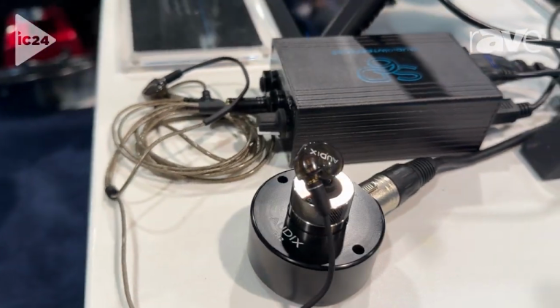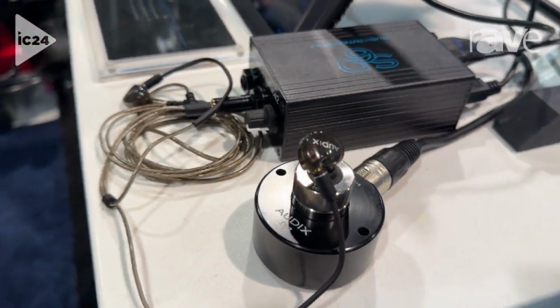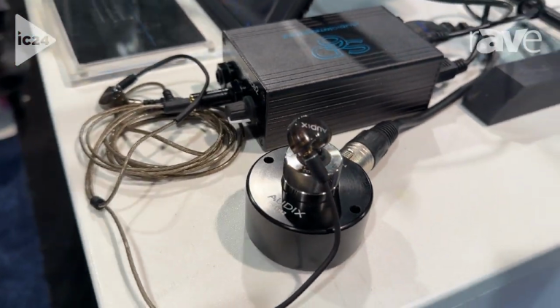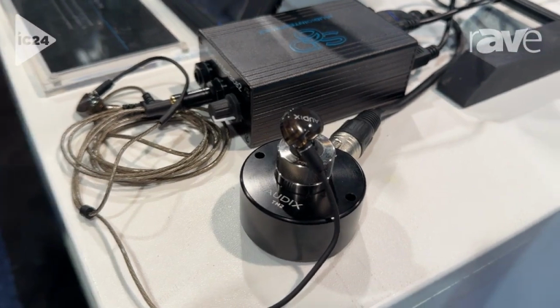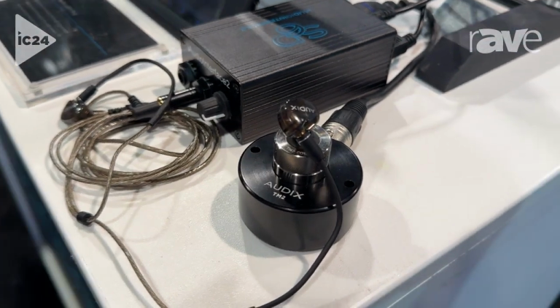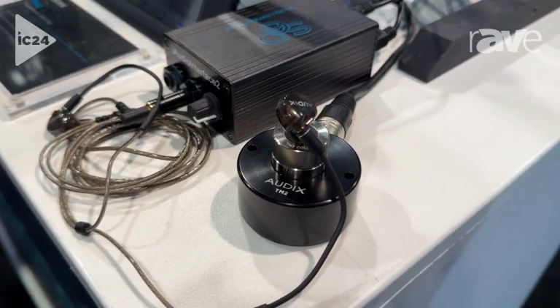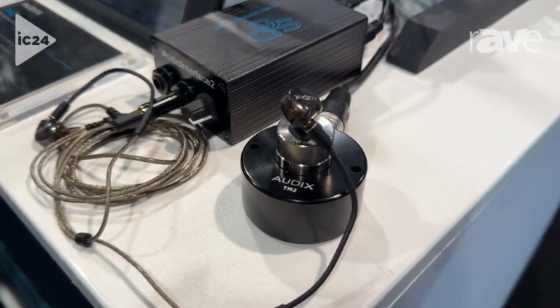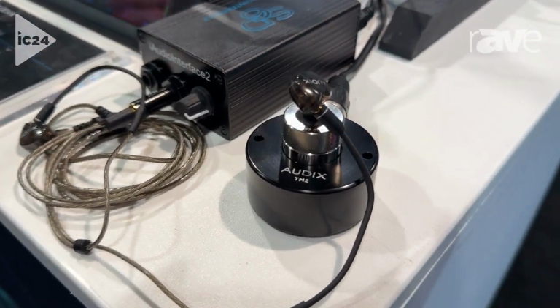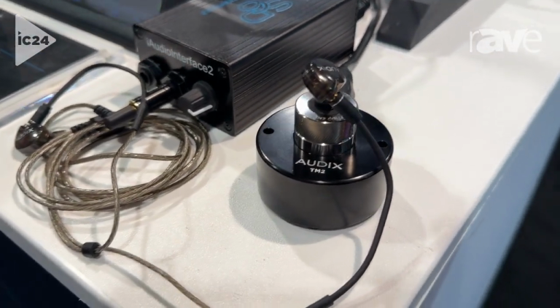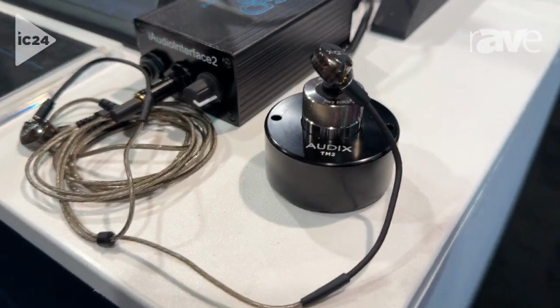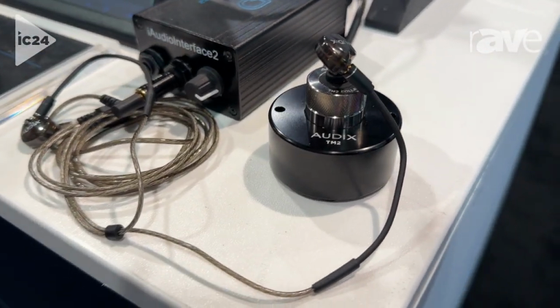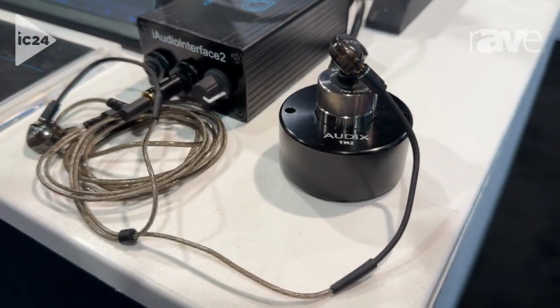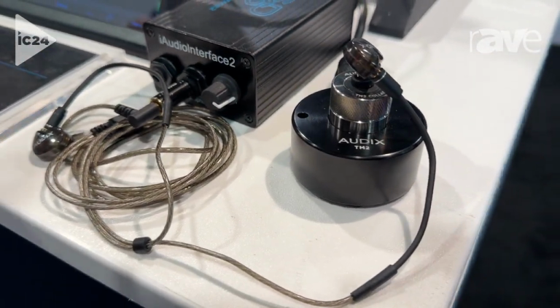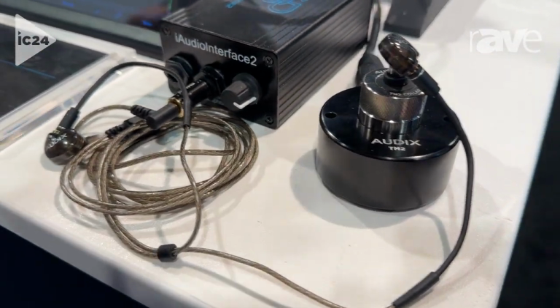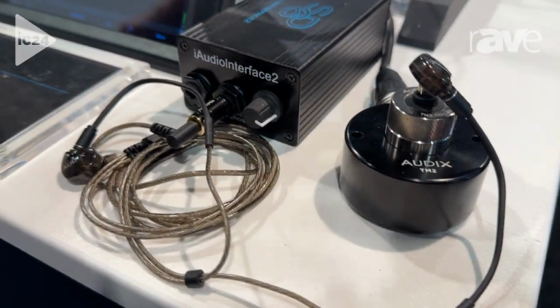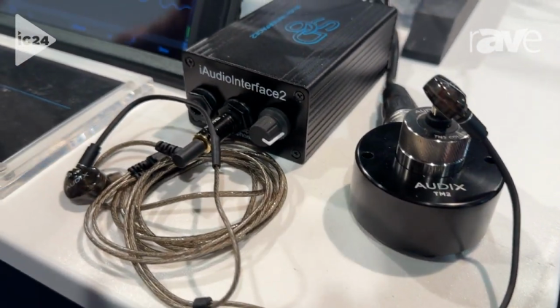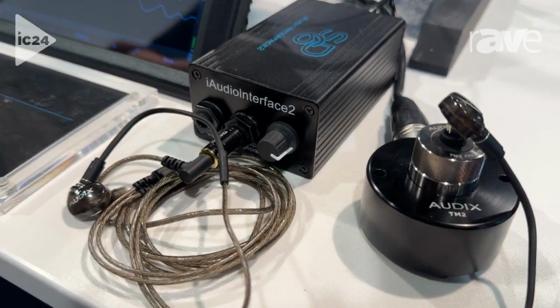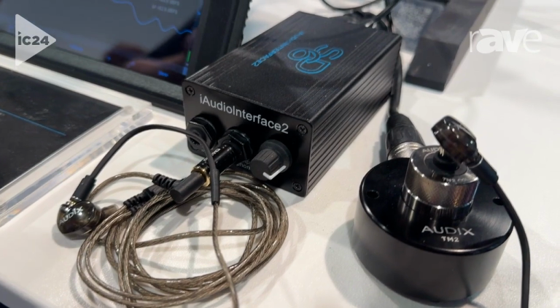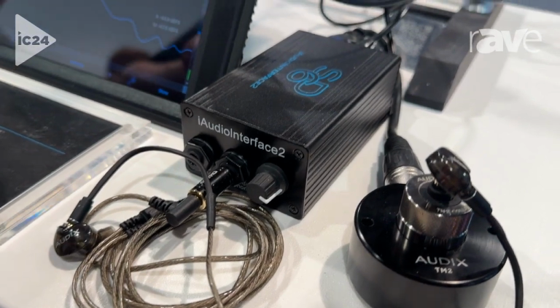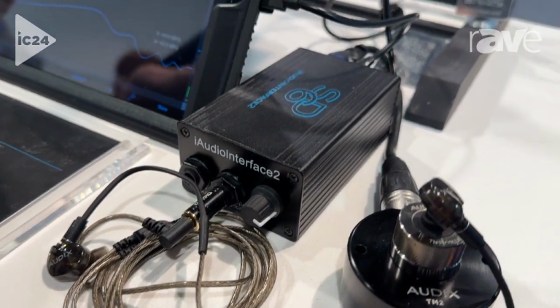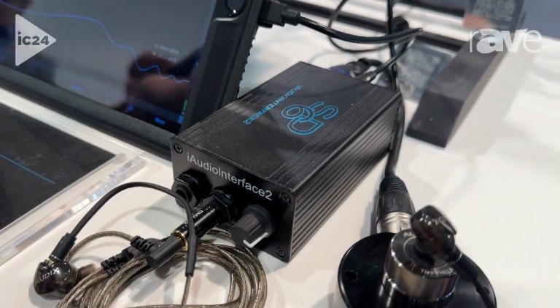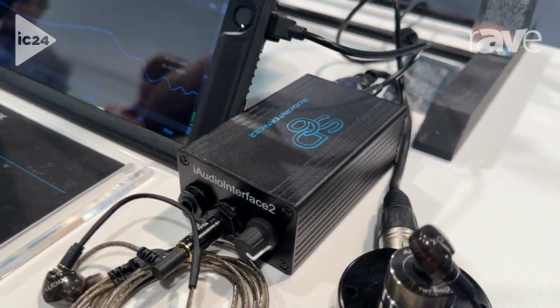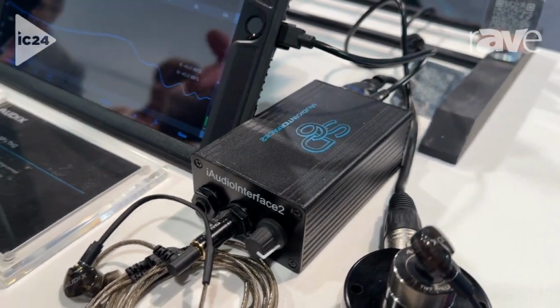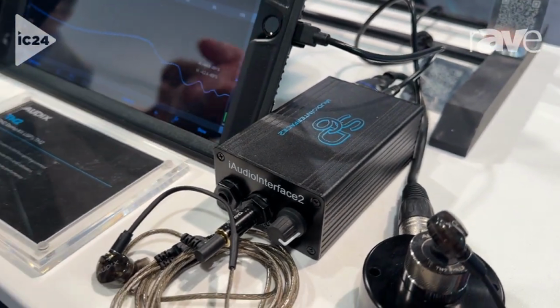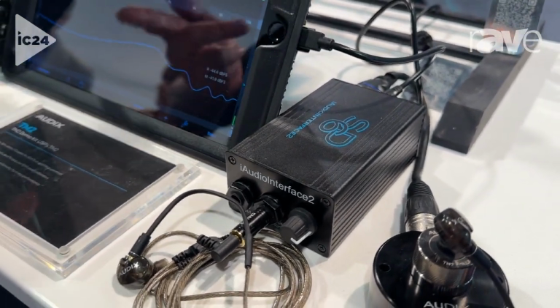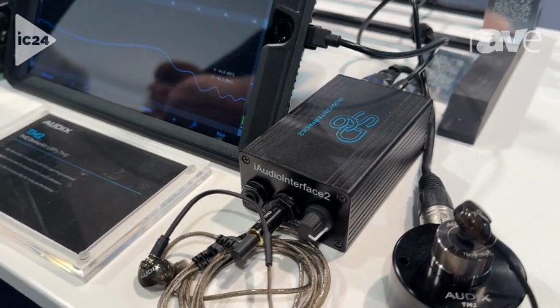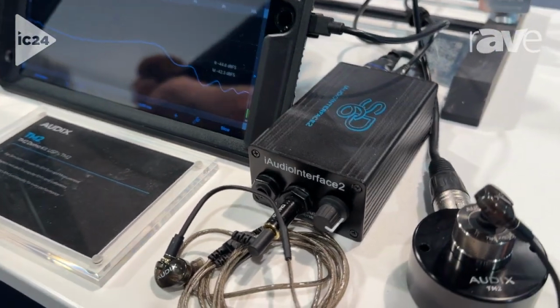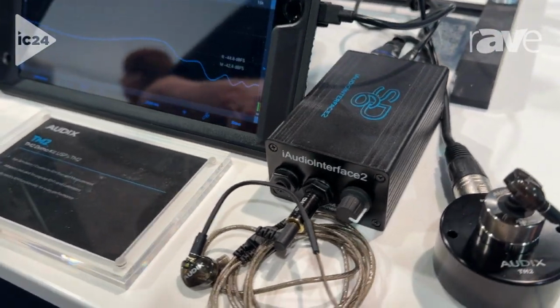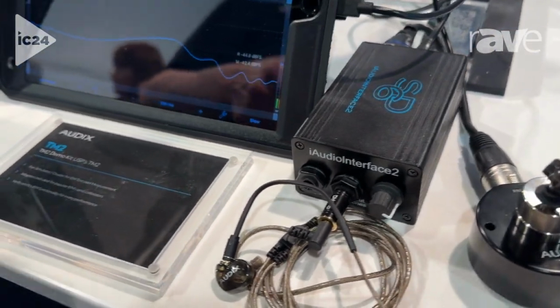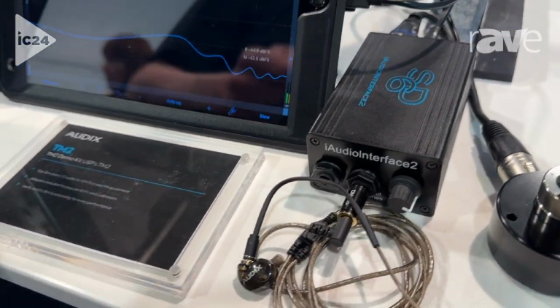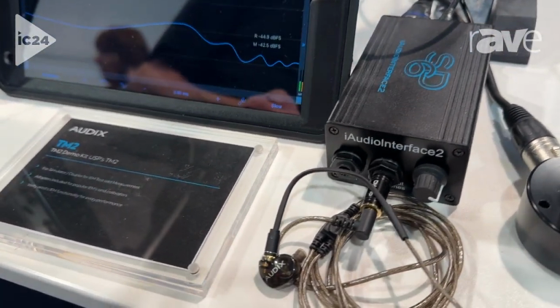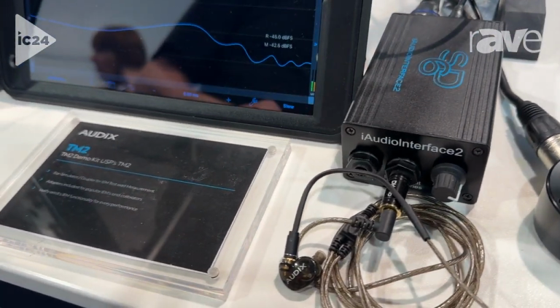It can be used in conjunction with any test and measurement software. Just think of it like a regular test and measurement microphone that you might use to analyze a room, but what we're doing is analyzing the performance of an in-ear monitor.